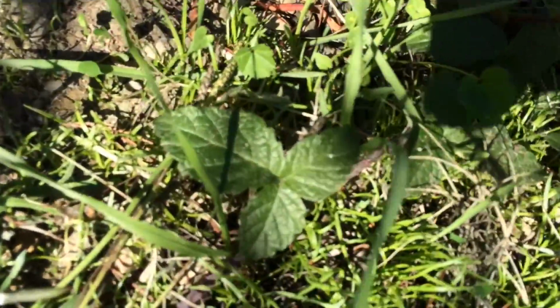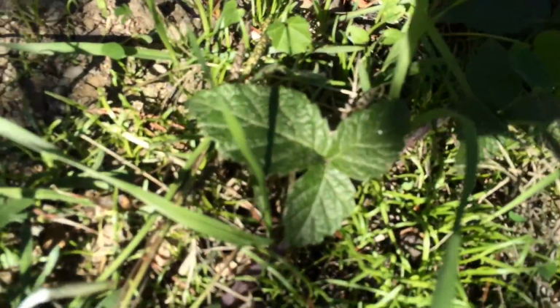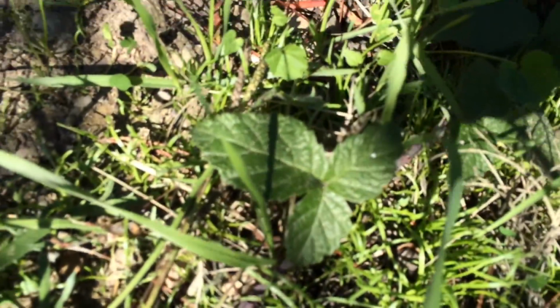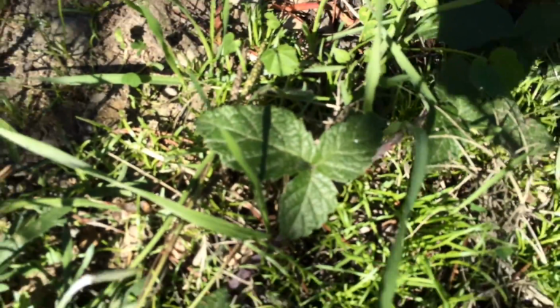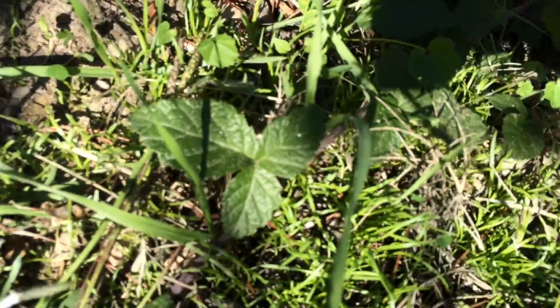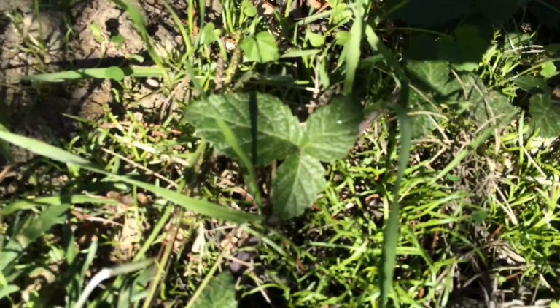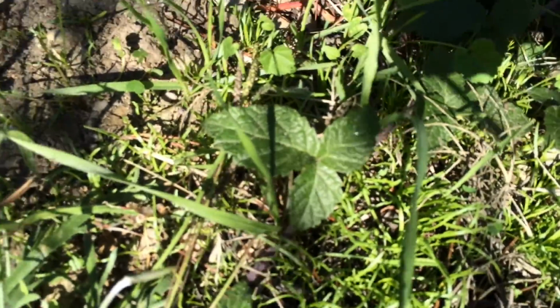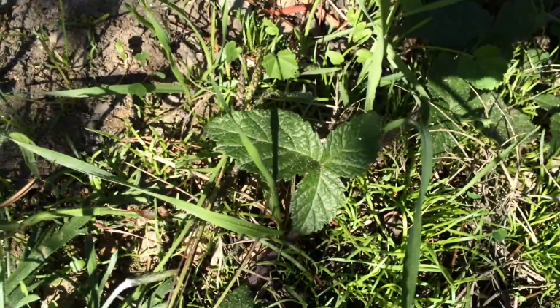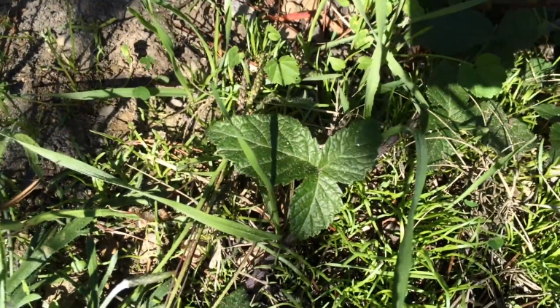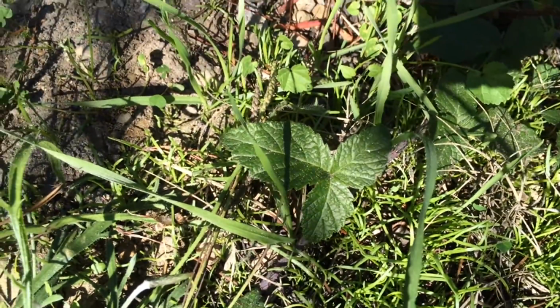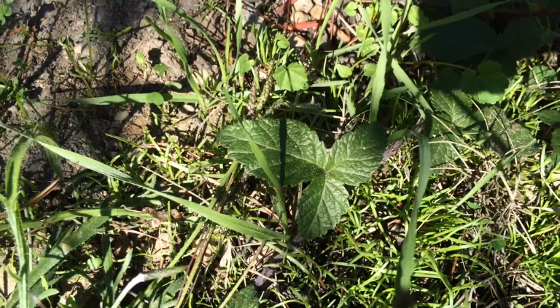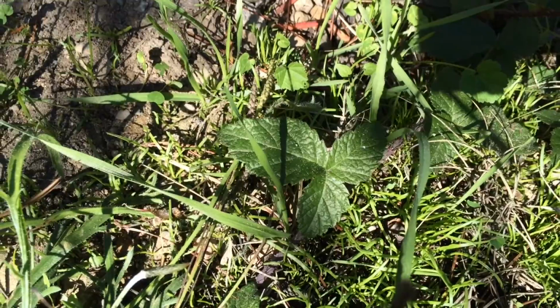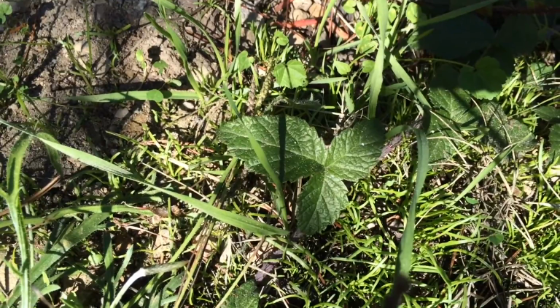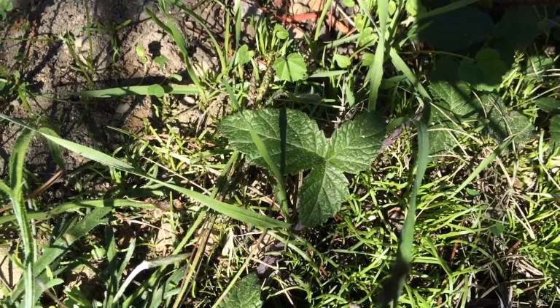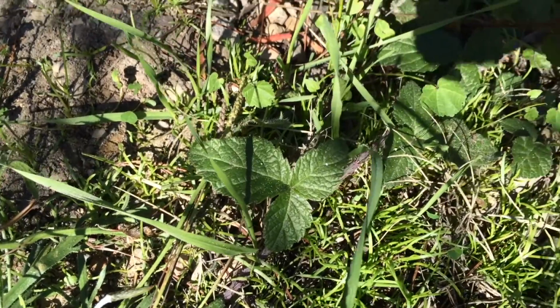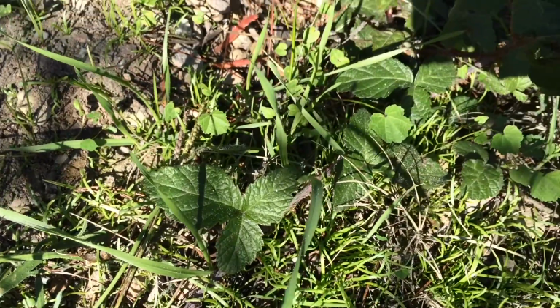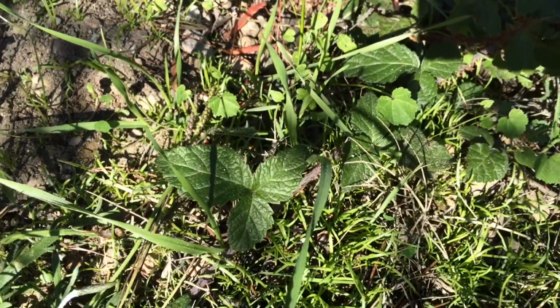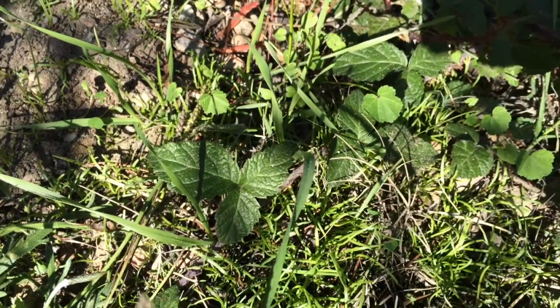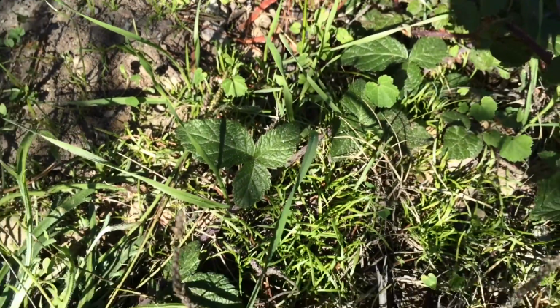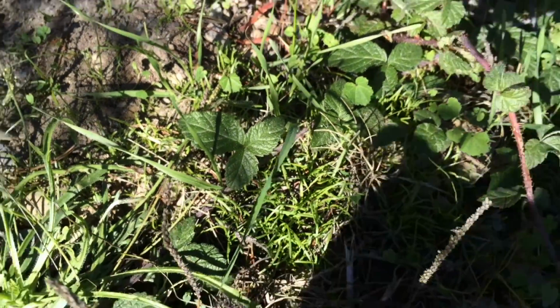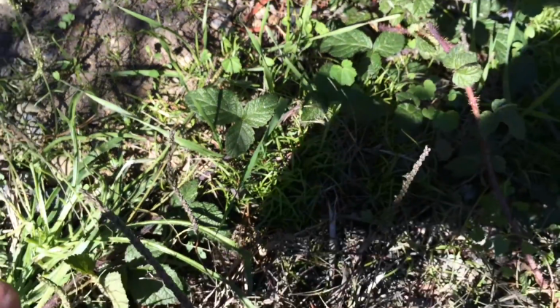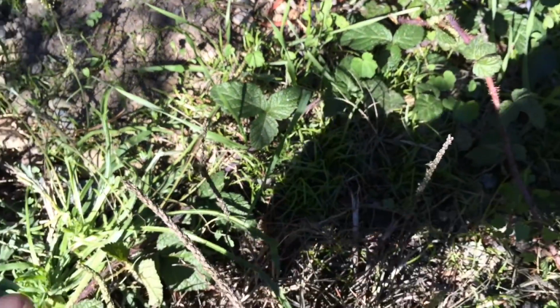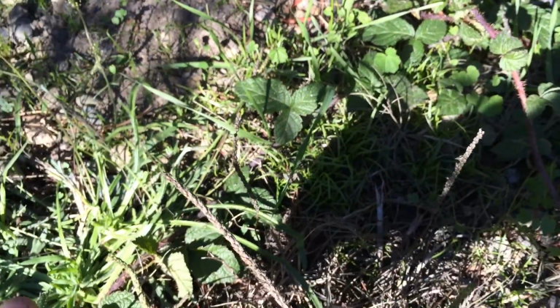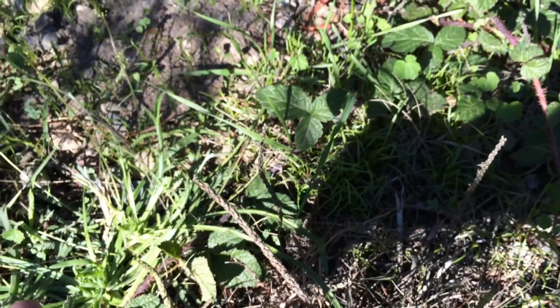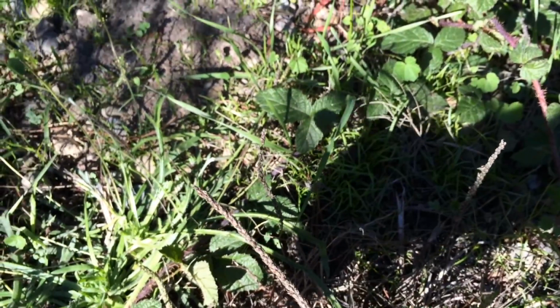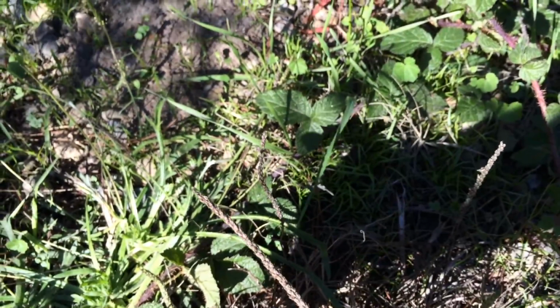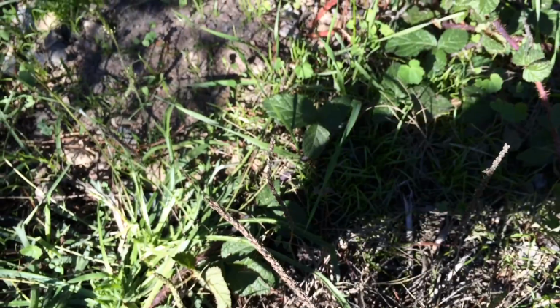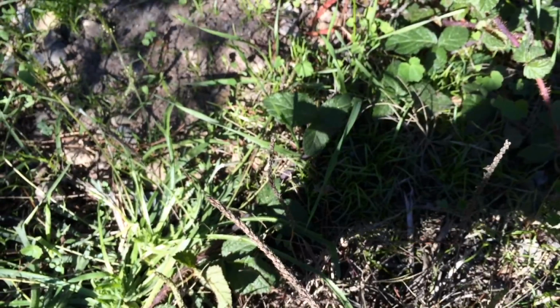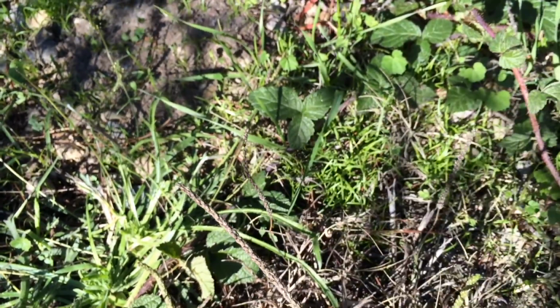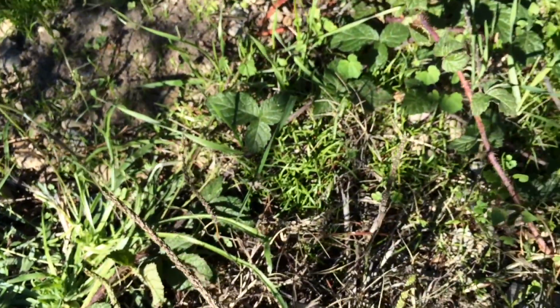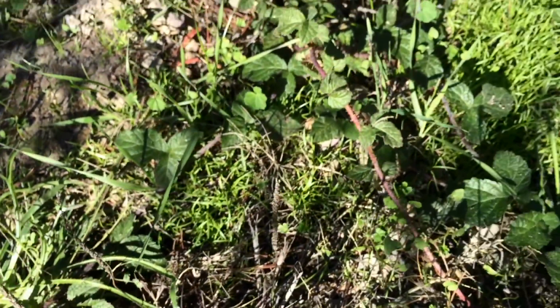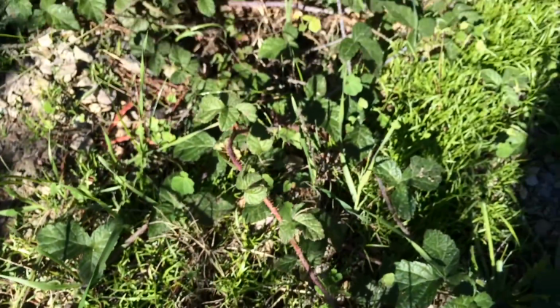This is poison oak. You can see it has three leaves, and if you study it for a little bit, you can remember what it looks like and then notice it — one, two, three — out in the wild.